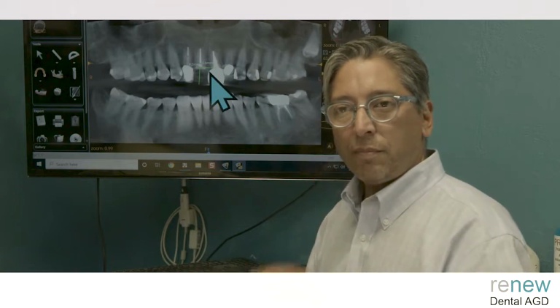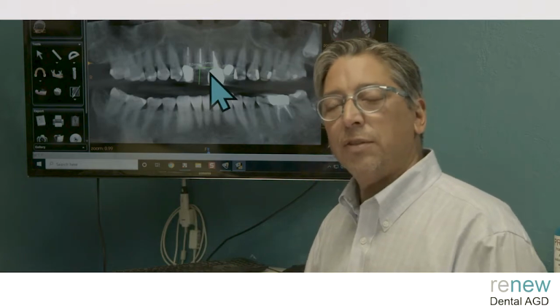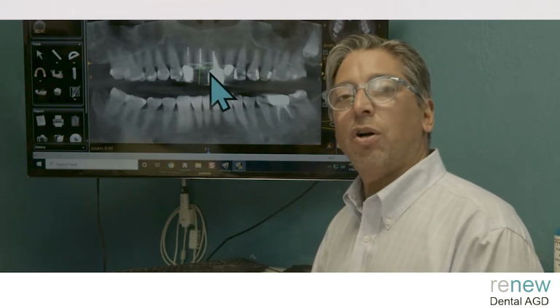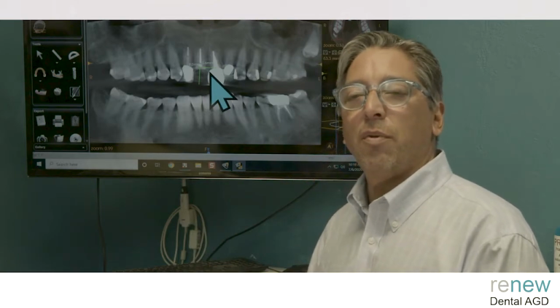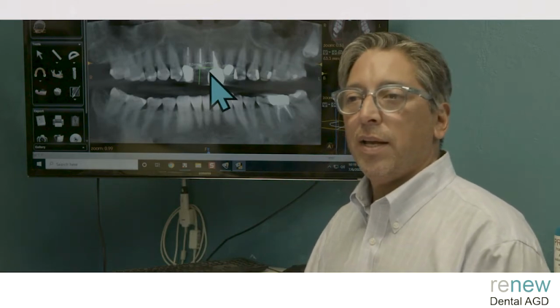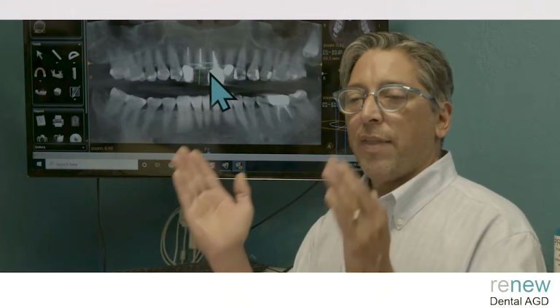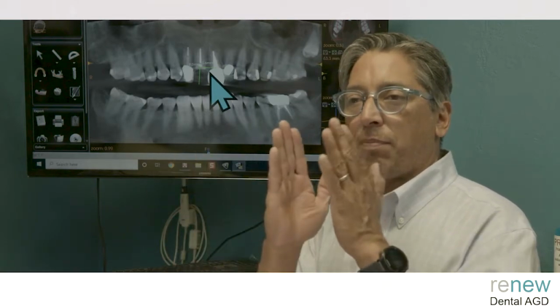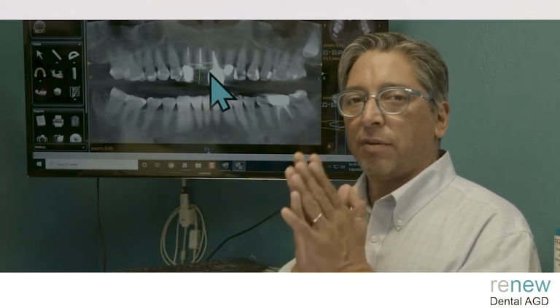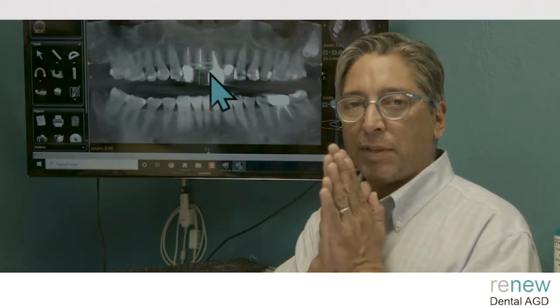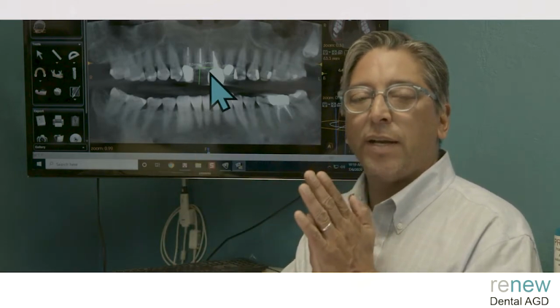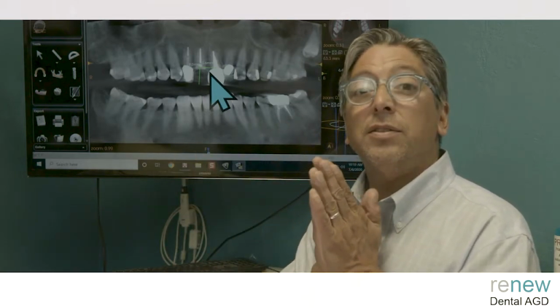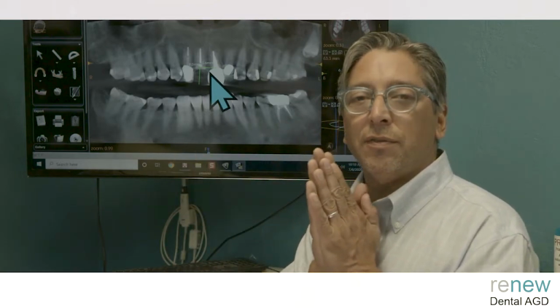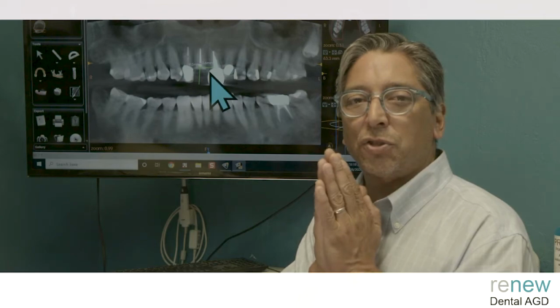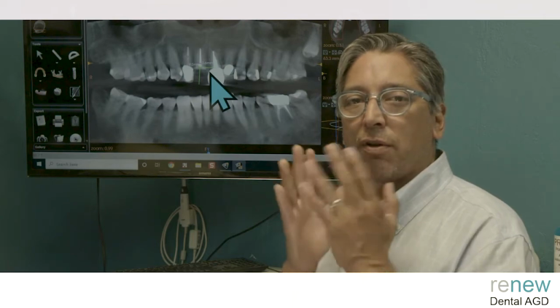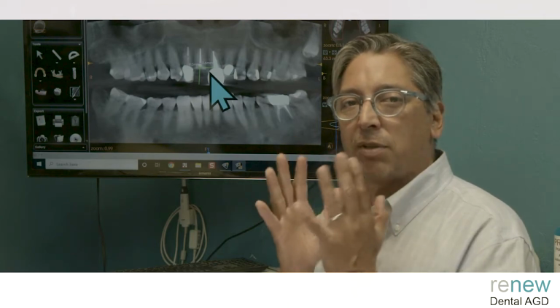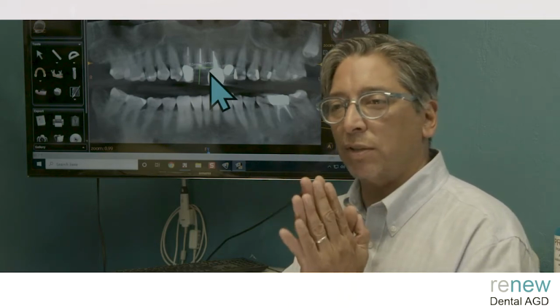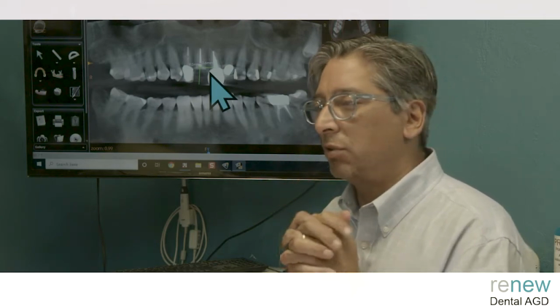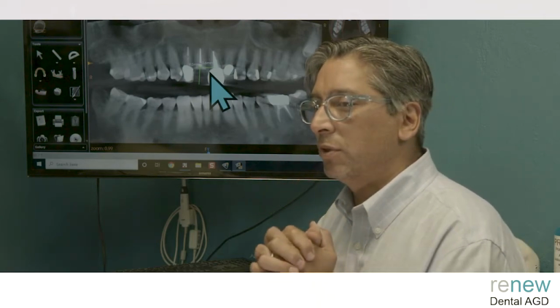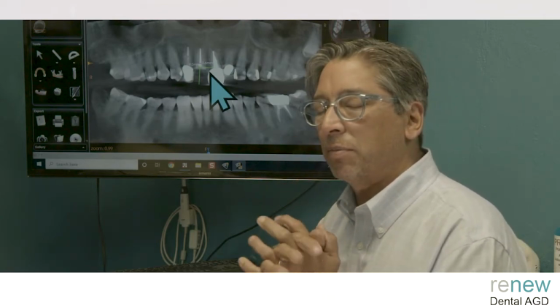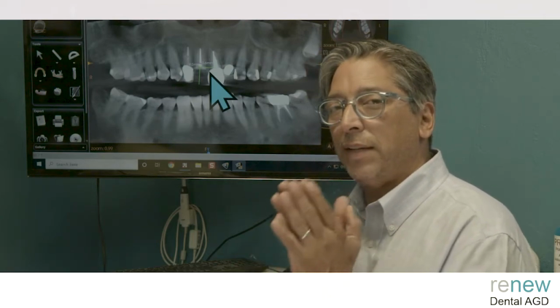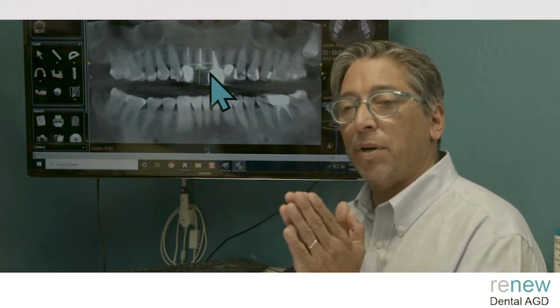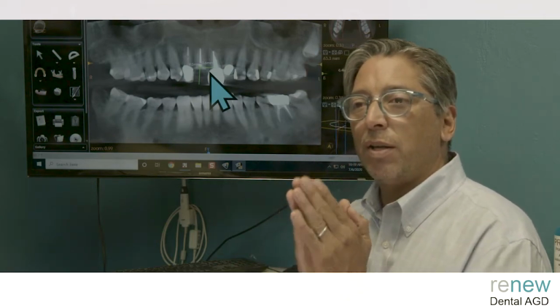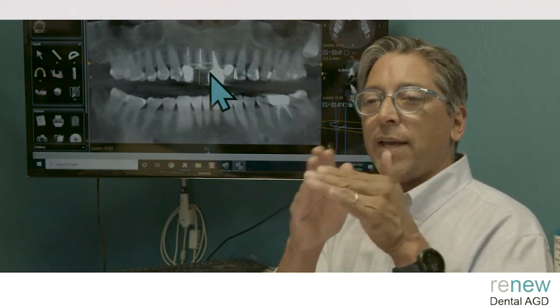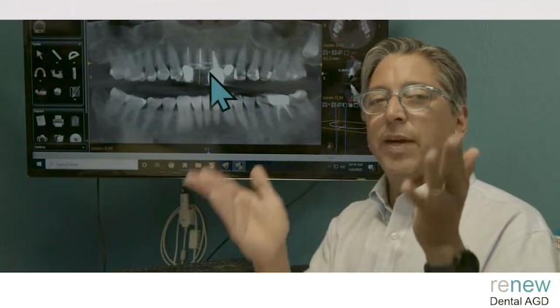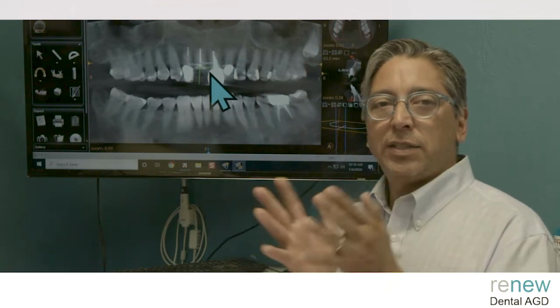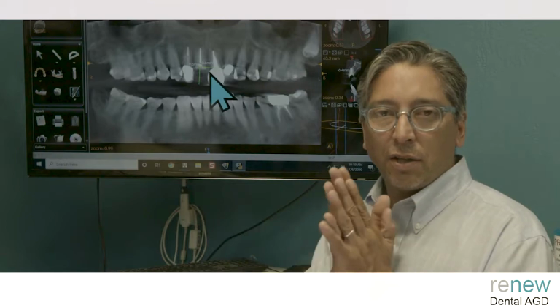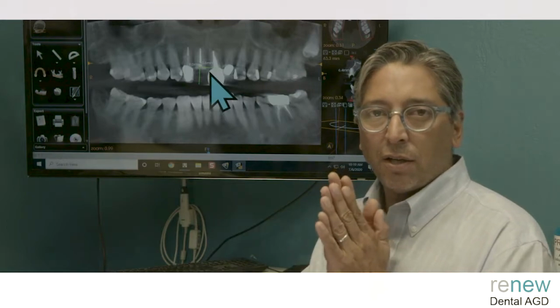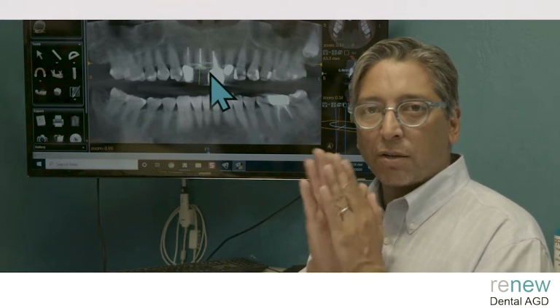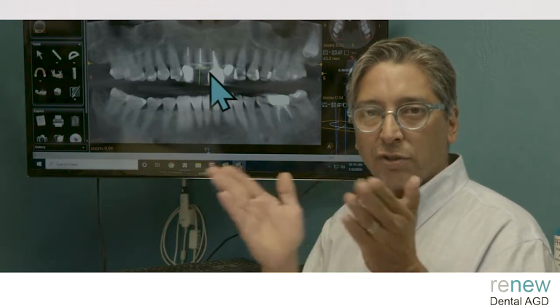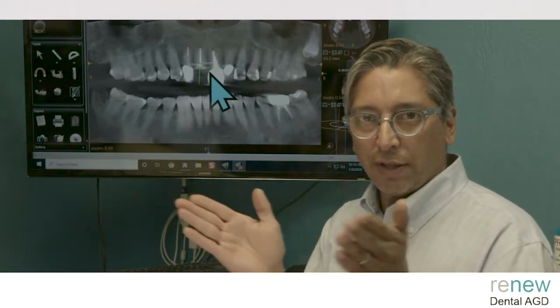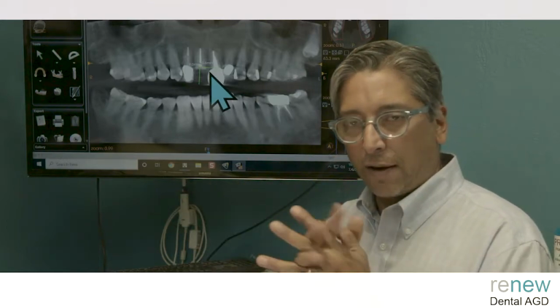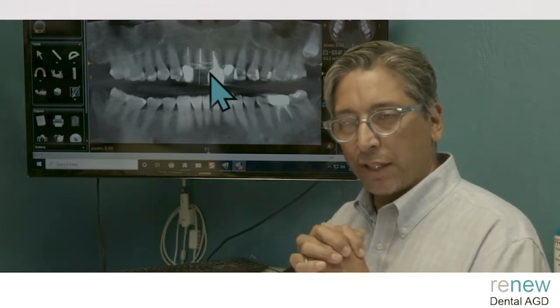It doesn't resolve right away, and that papilla right between eight and nine is a very strong fibrous one as well. So we should be able to maintain that pretty well and give a decent look across to the lateral central.